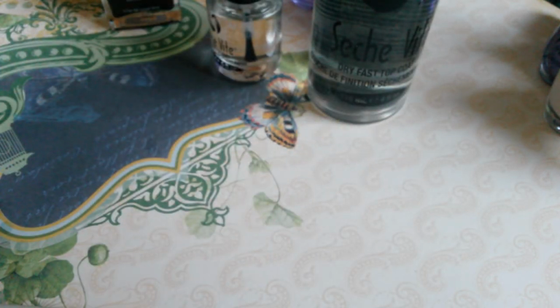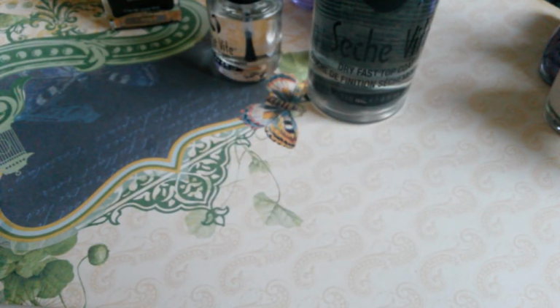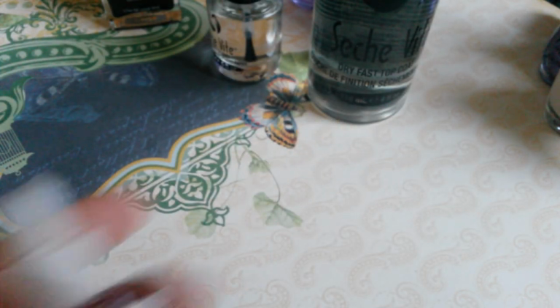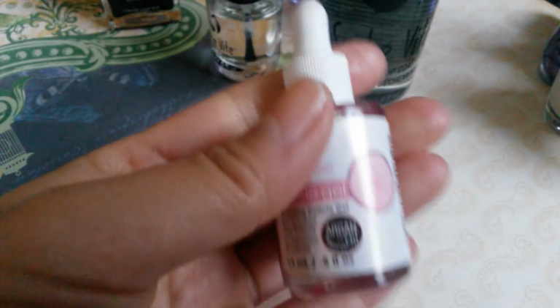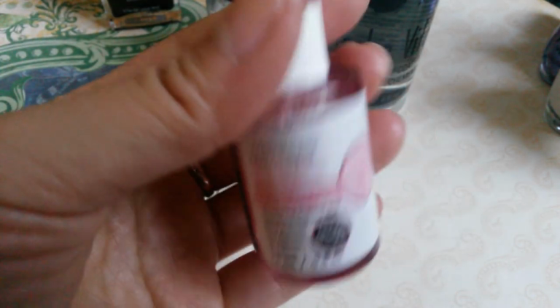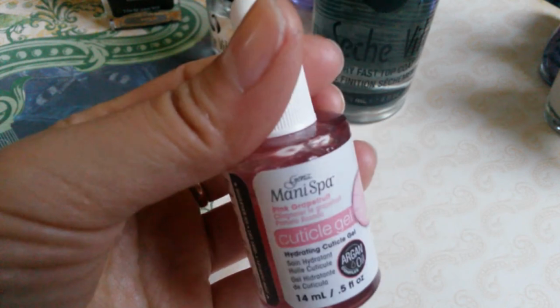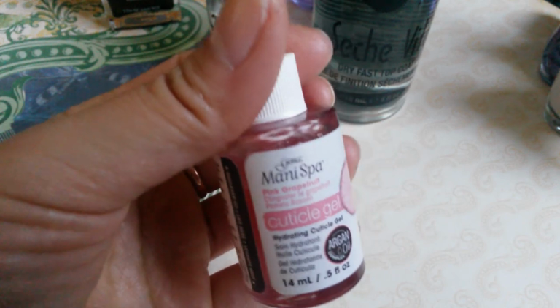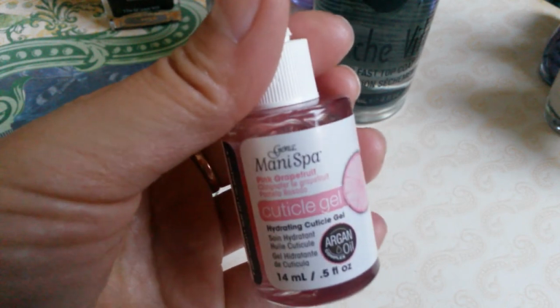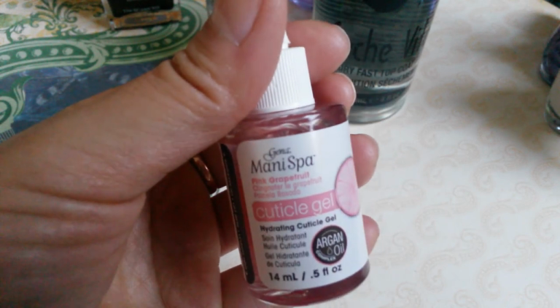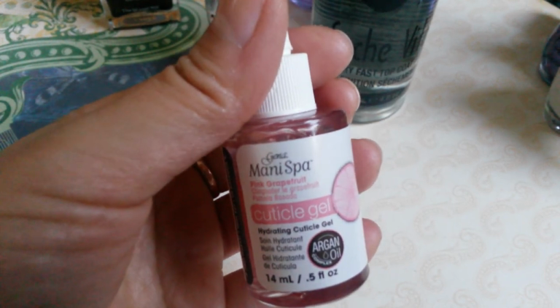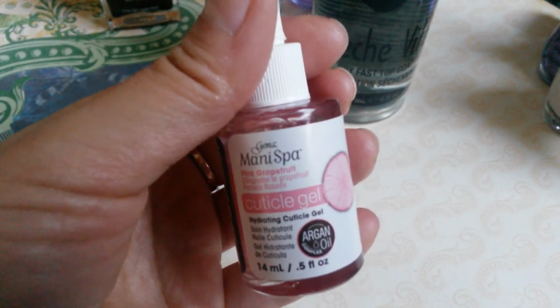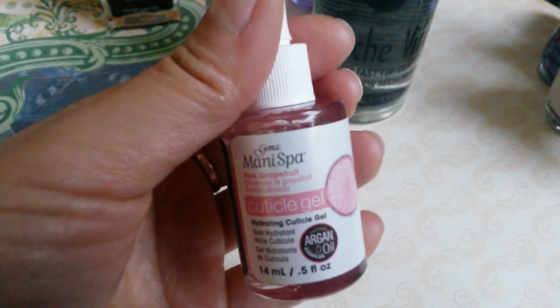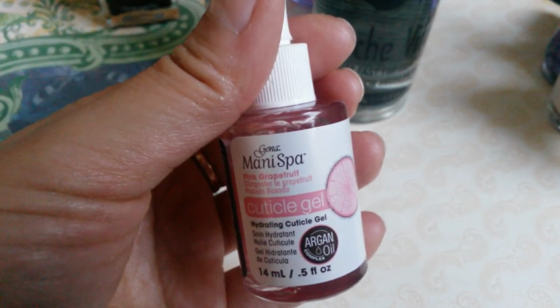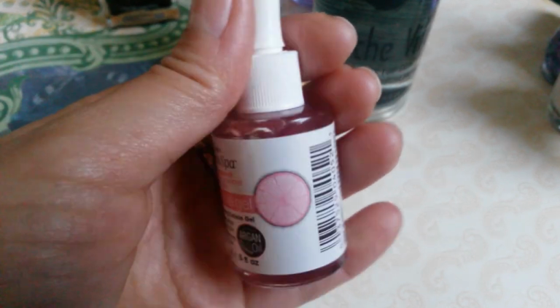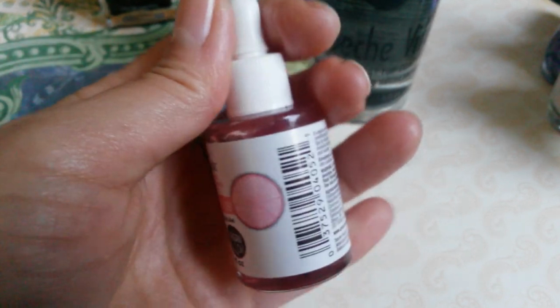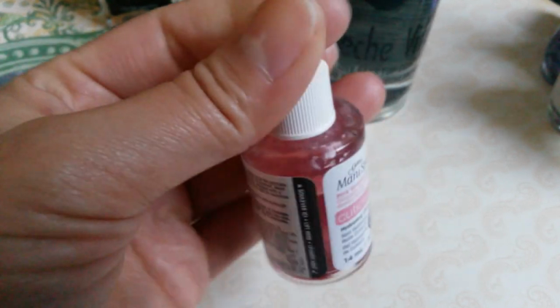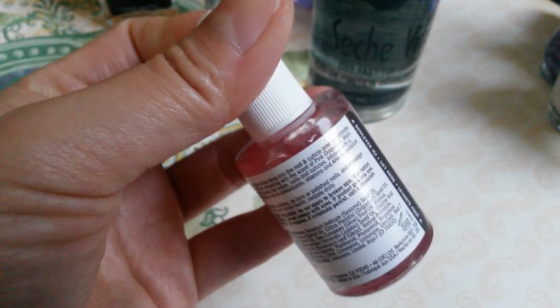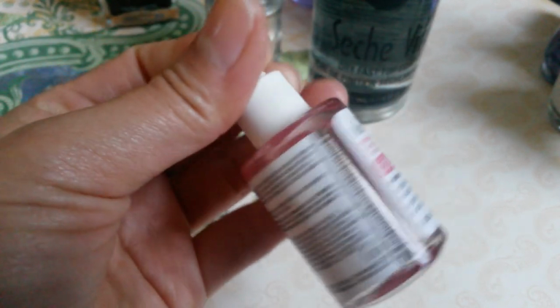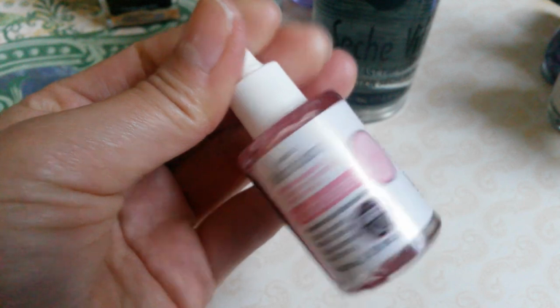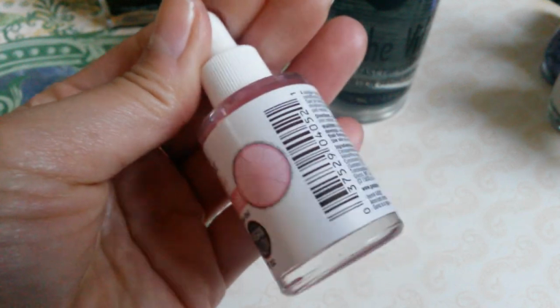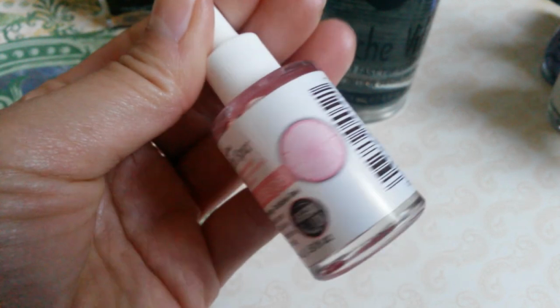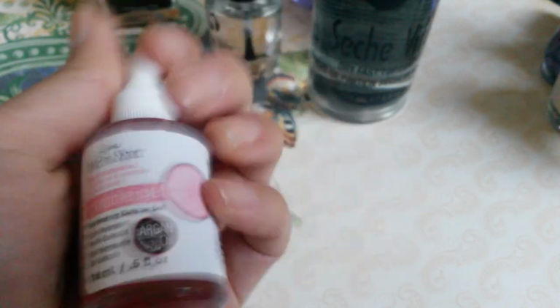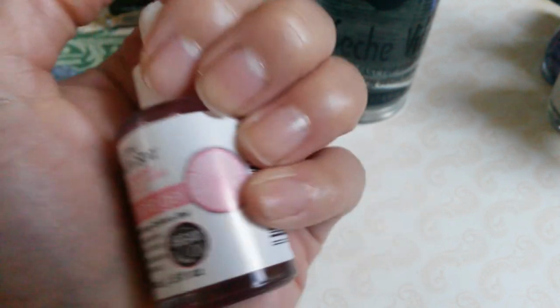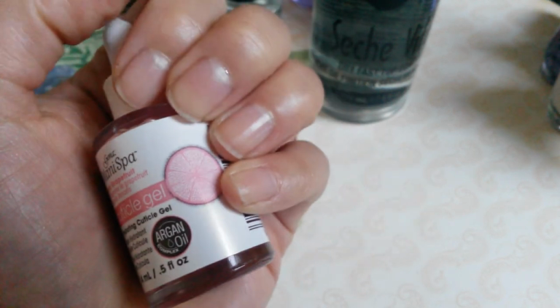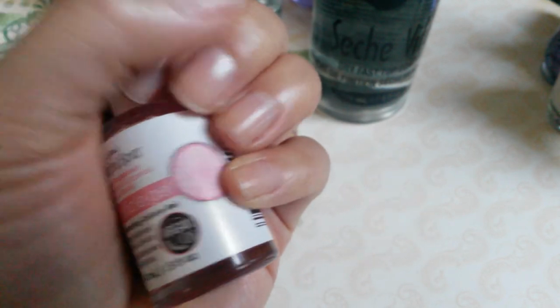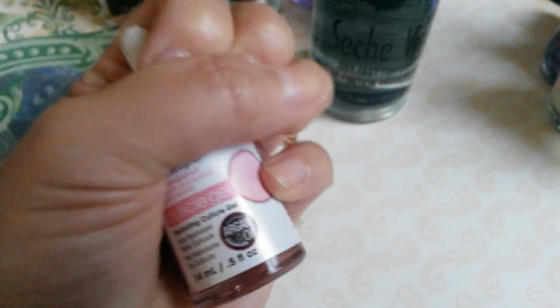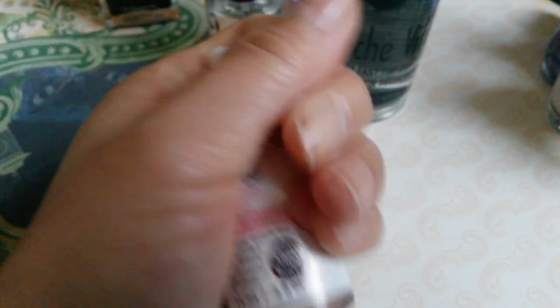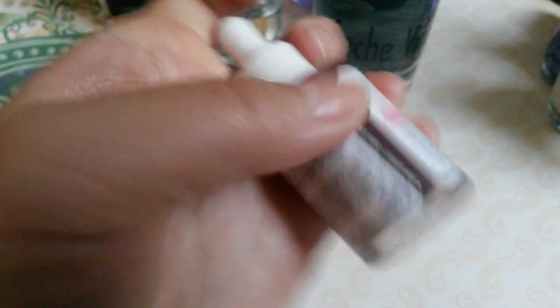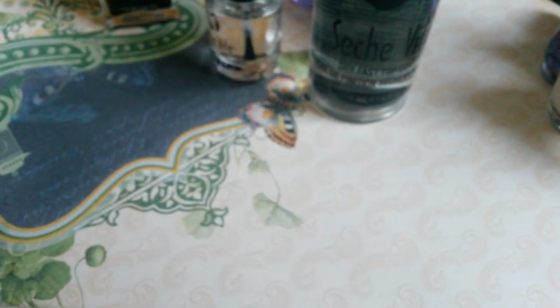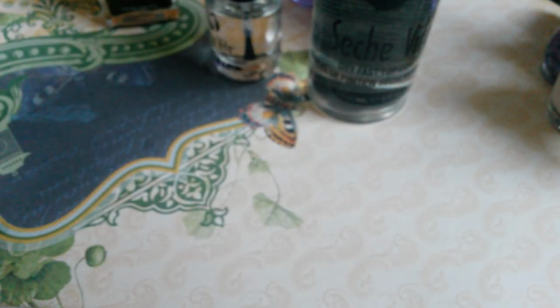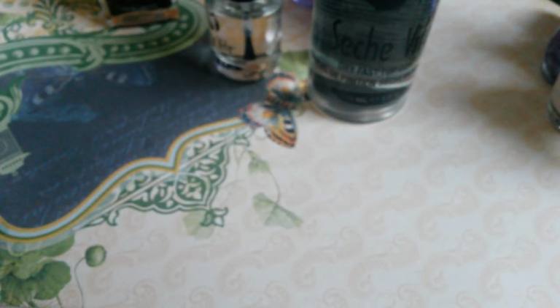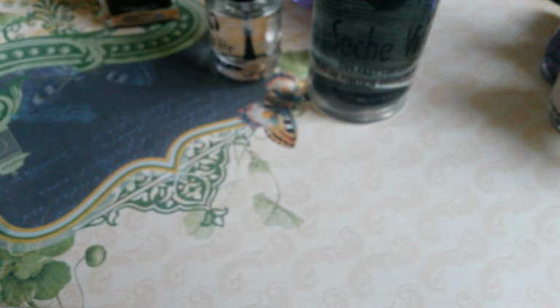Because I bought that set, I got a free mini spa cuticle gel. I like the smell of it — it's great for you and it does help with my cuticles. I really do like it.